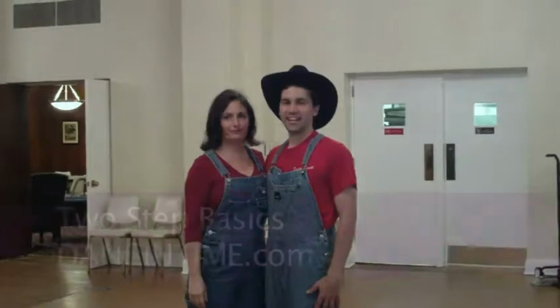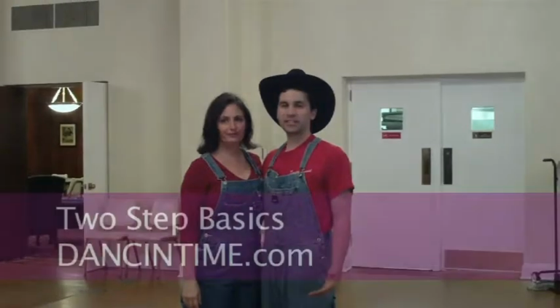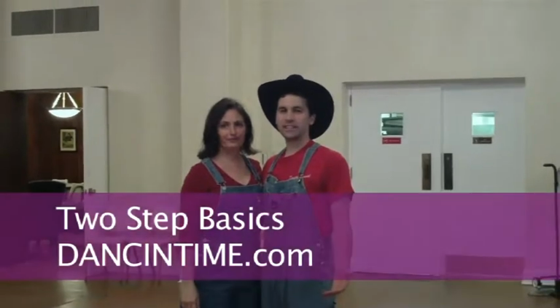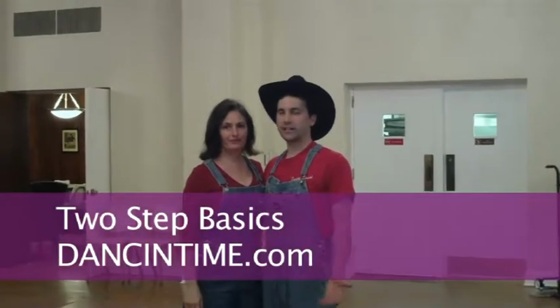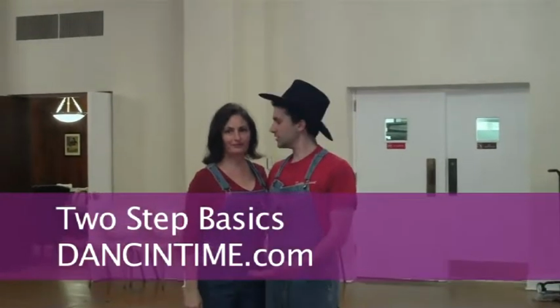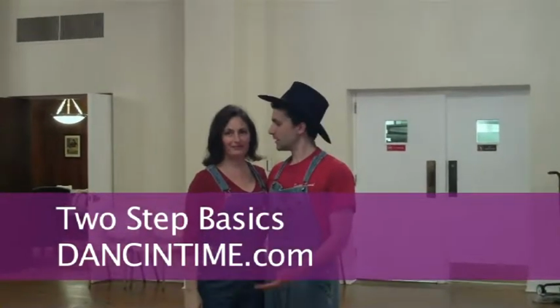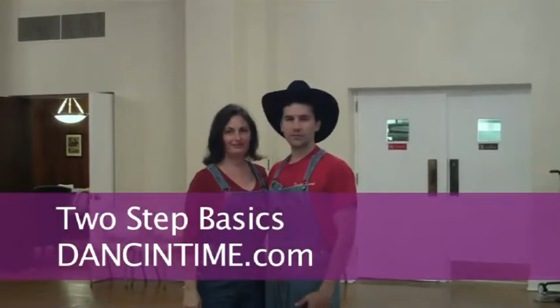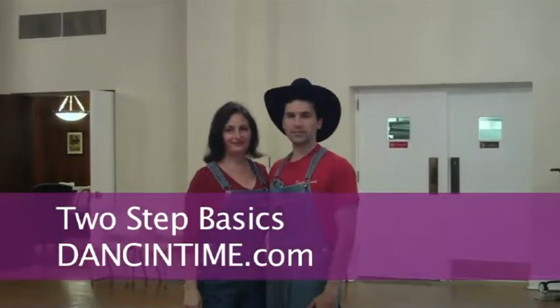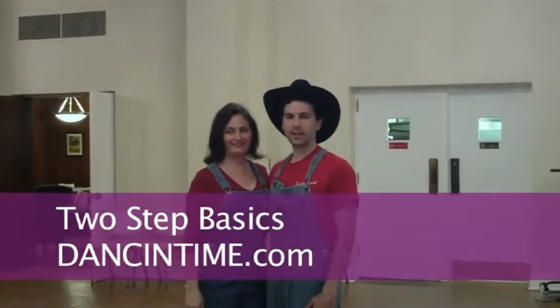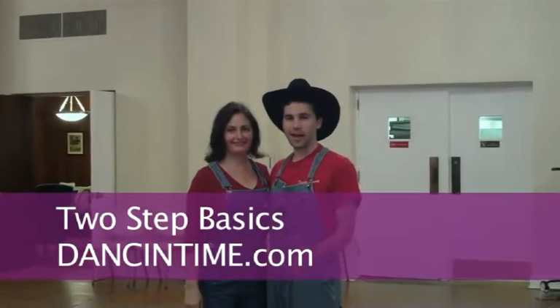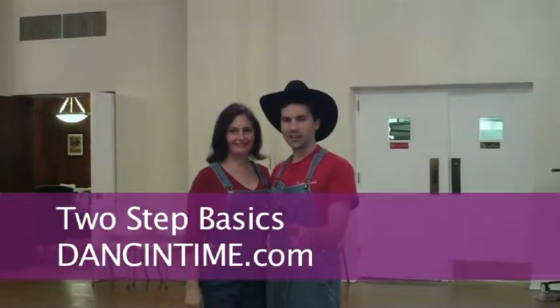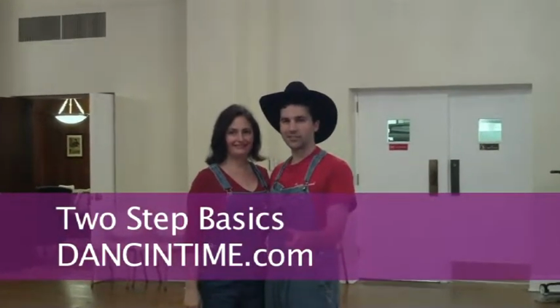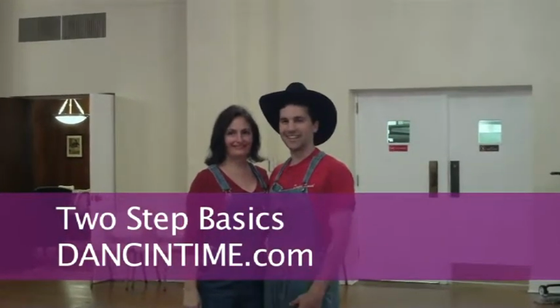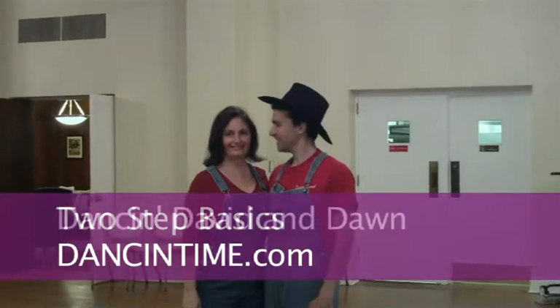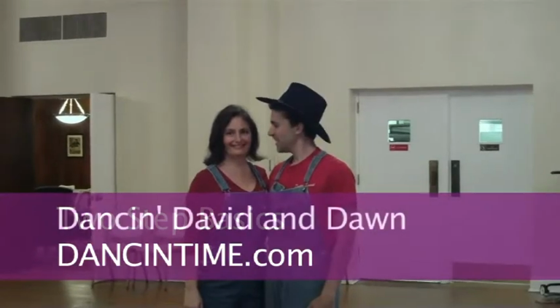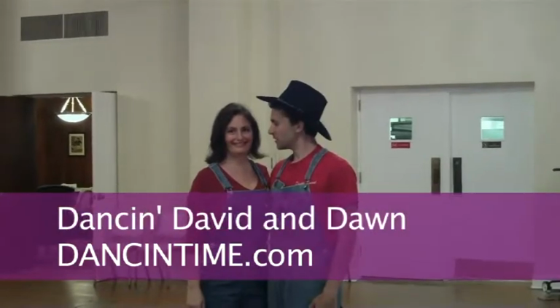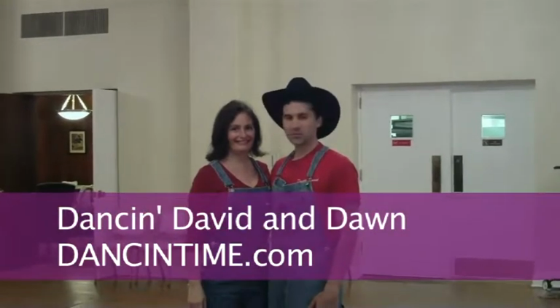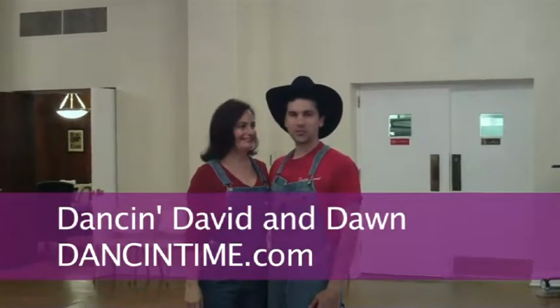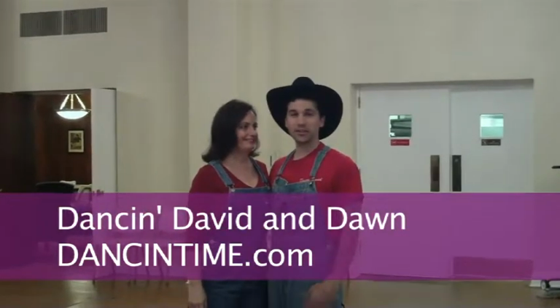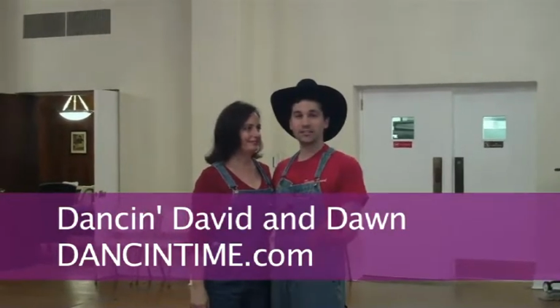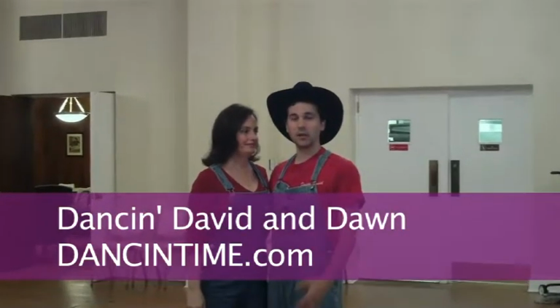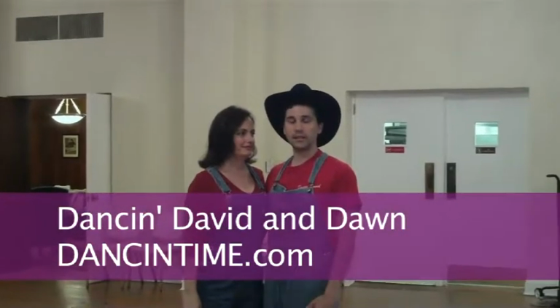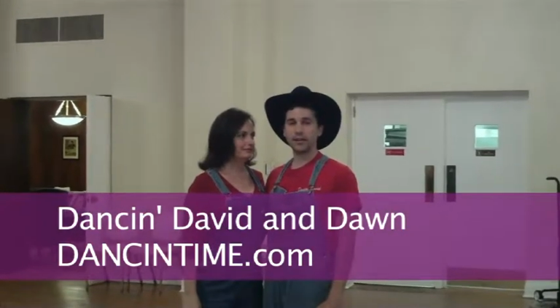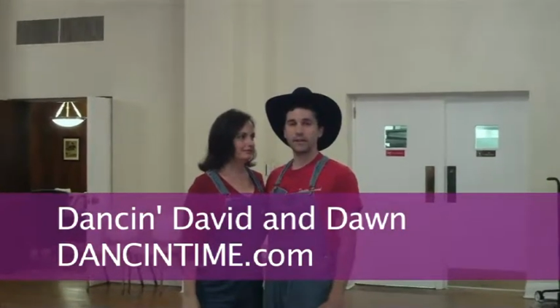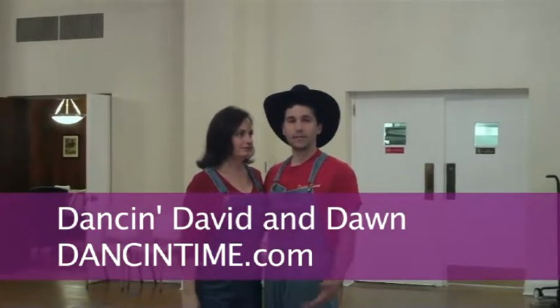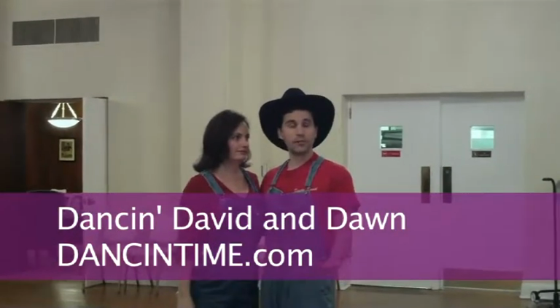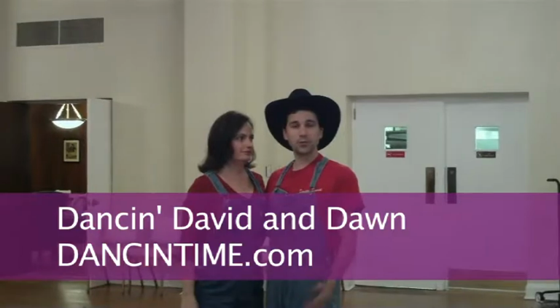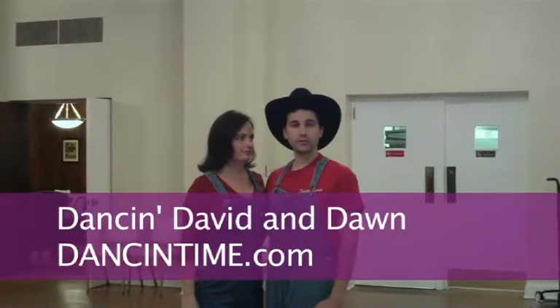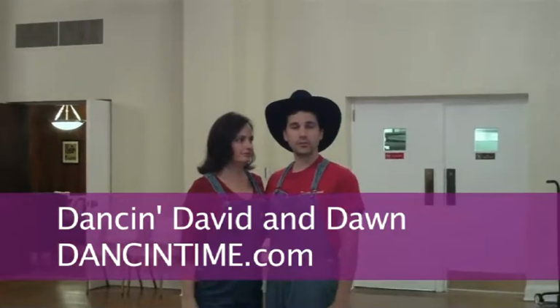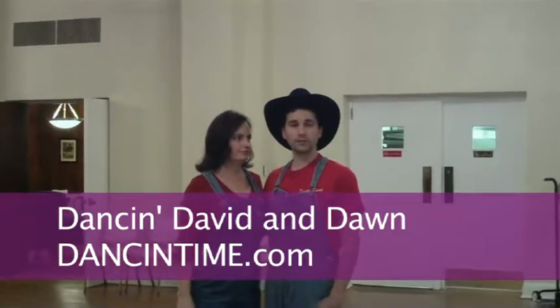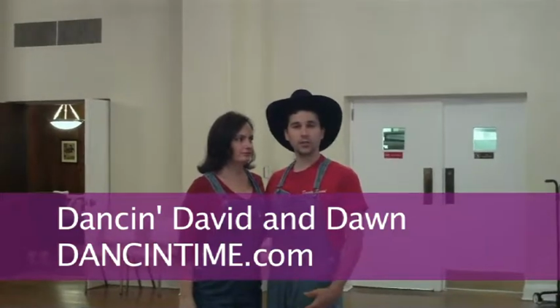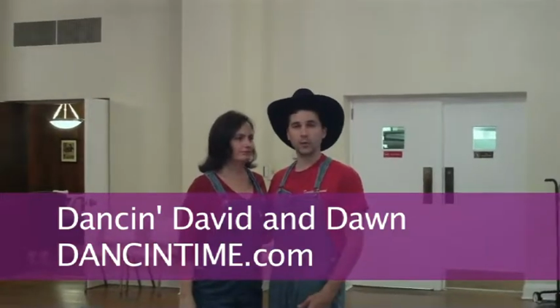Hey everybody, it's Dancing David and Dancing Dawn back again from dancinetime.com. We're gonna do a little two-step with you, and this is a way that if you've never two-stepped before, these are some good patterns that you can get started with.